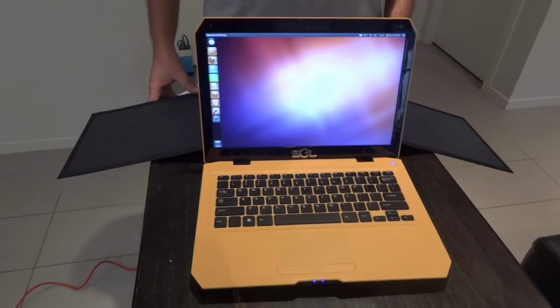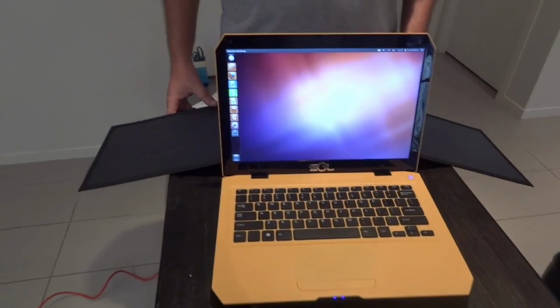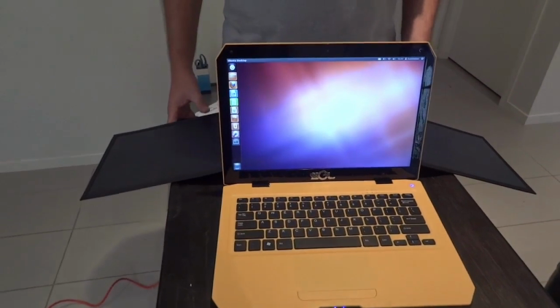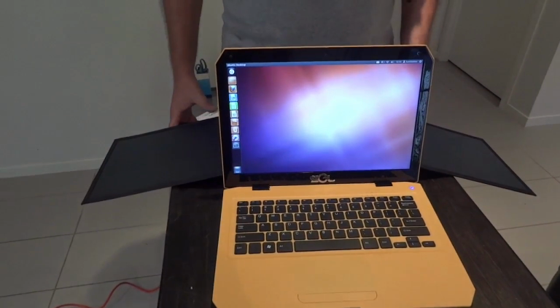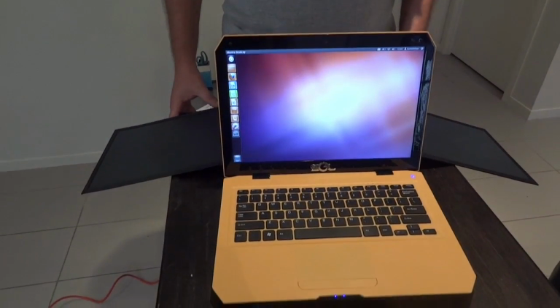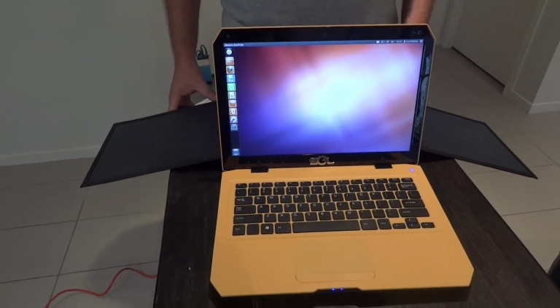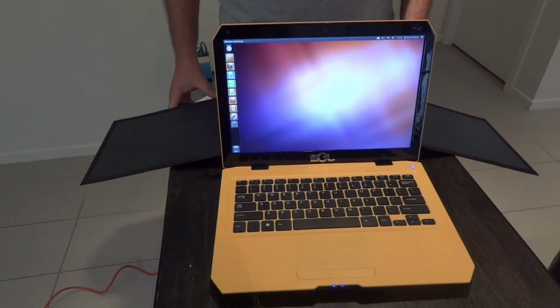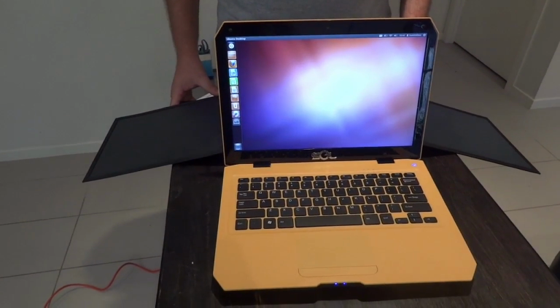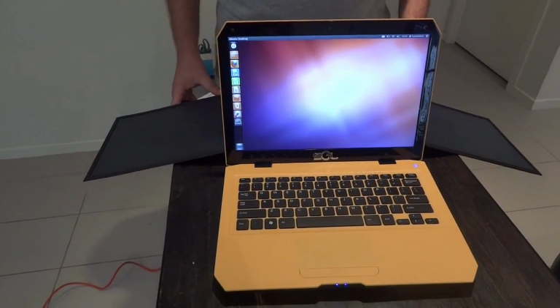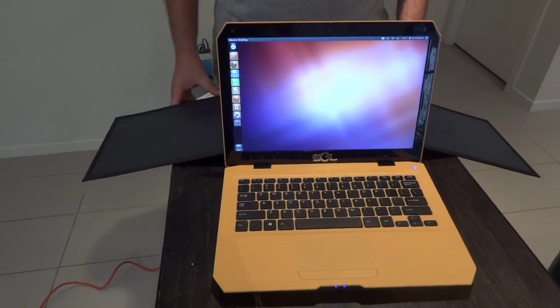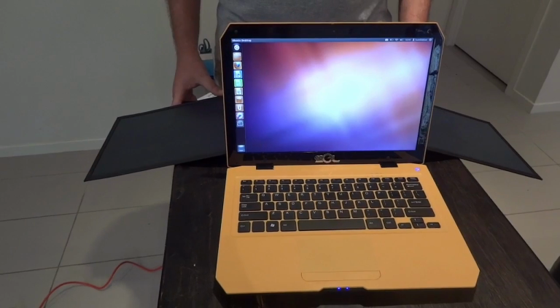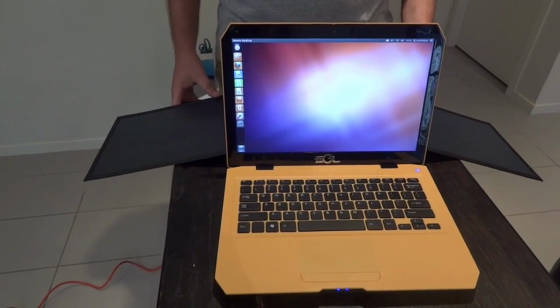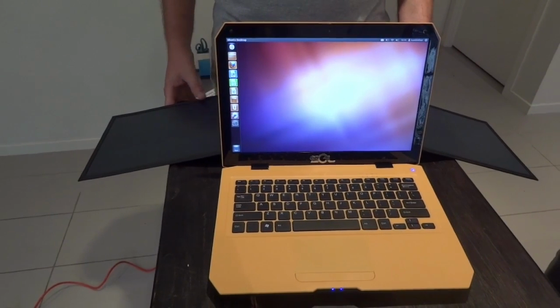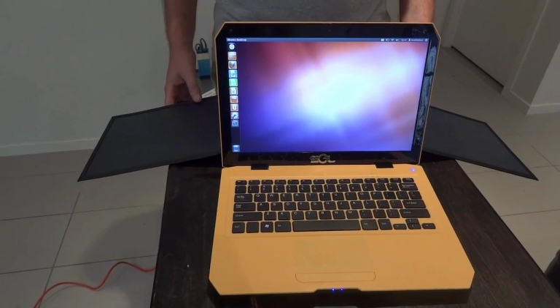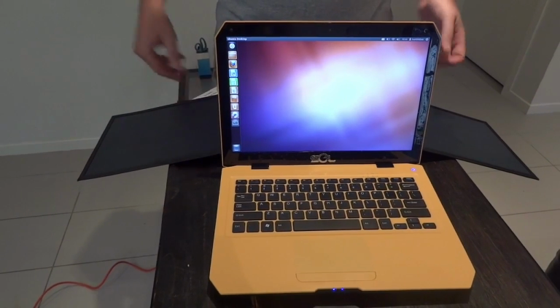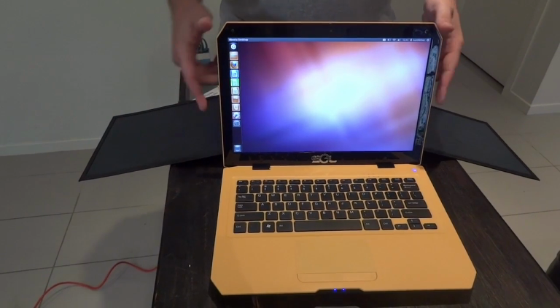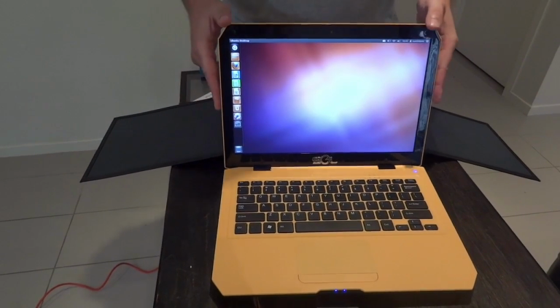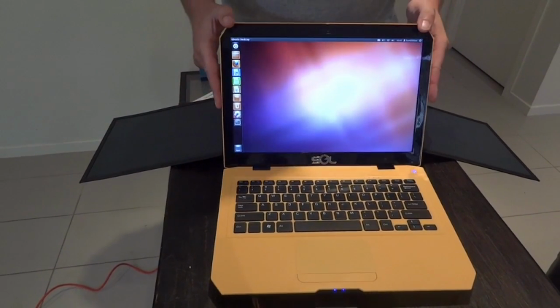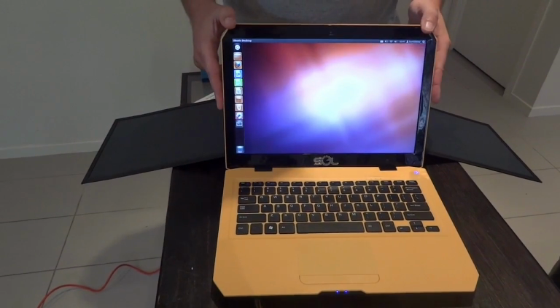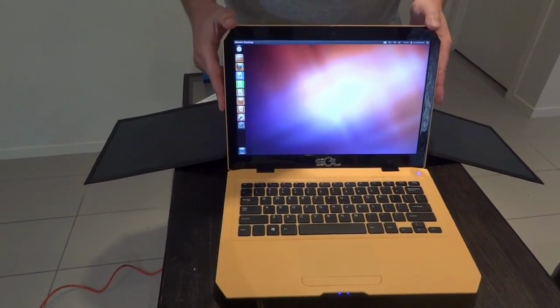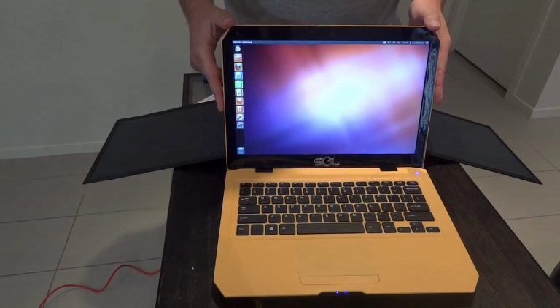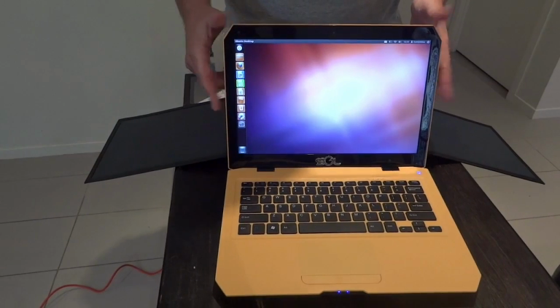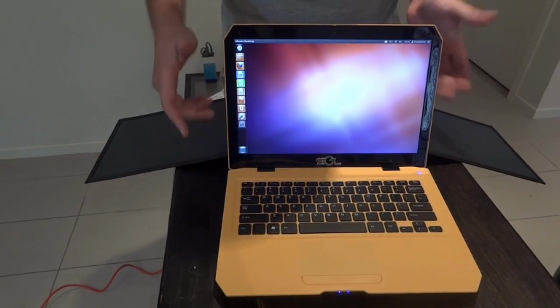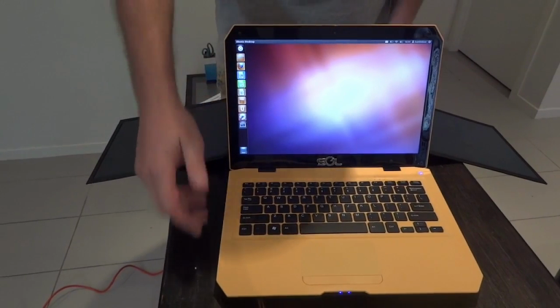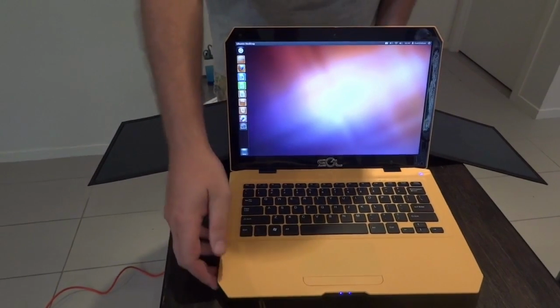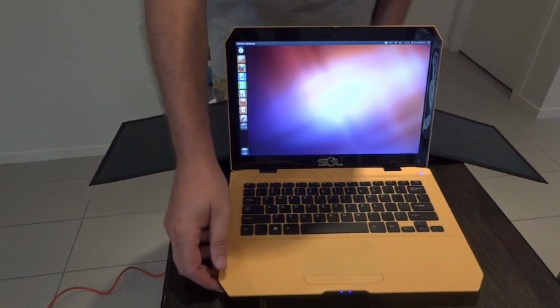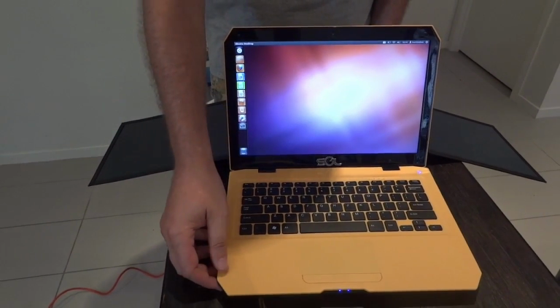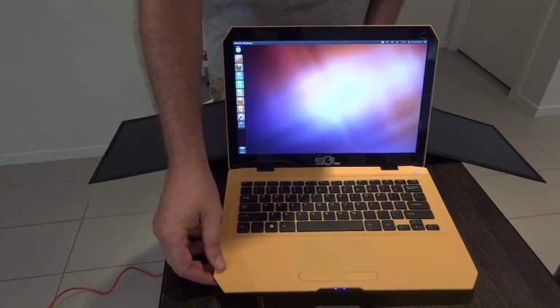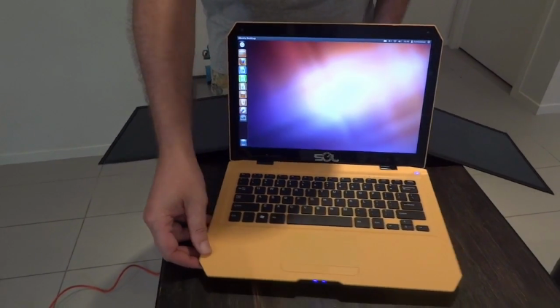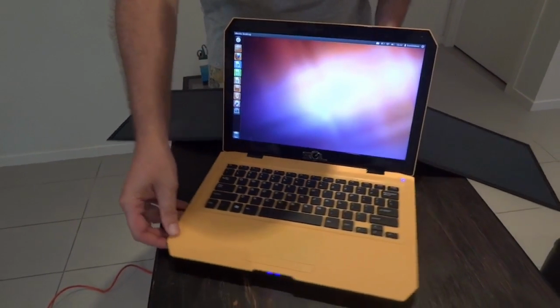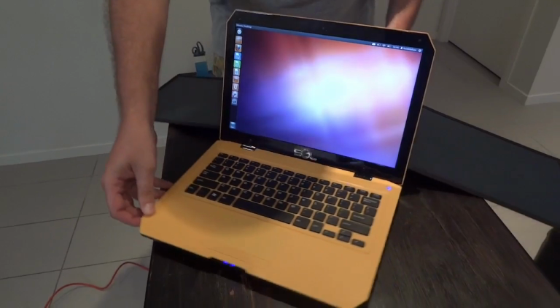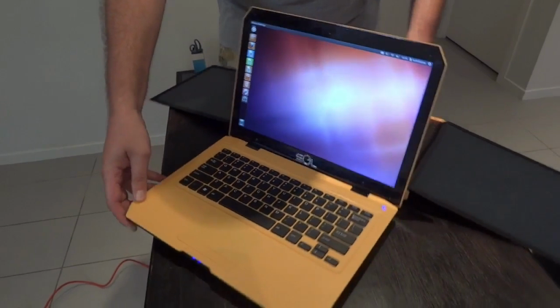Here it is — SOL Bumblebee running Ubuntu 12.04 long-term release. And let's have a look now at how we detach the solar panels.